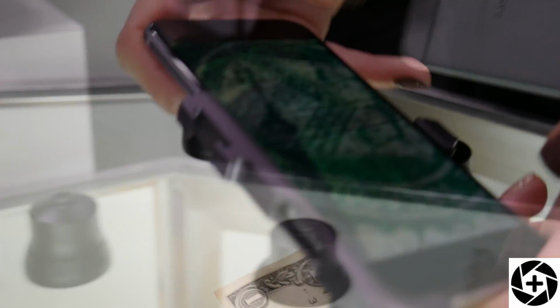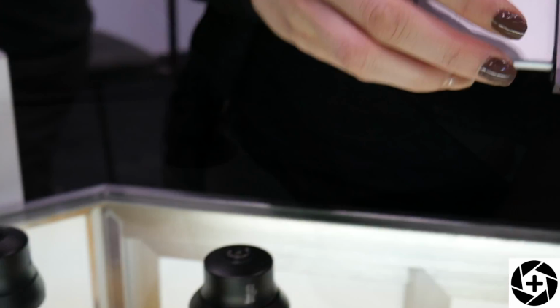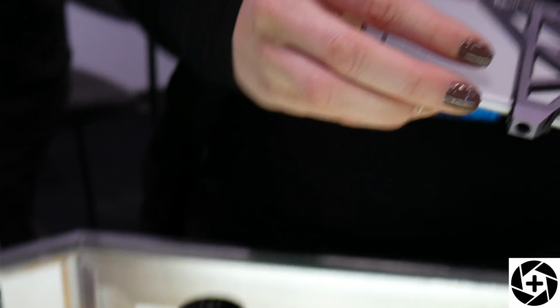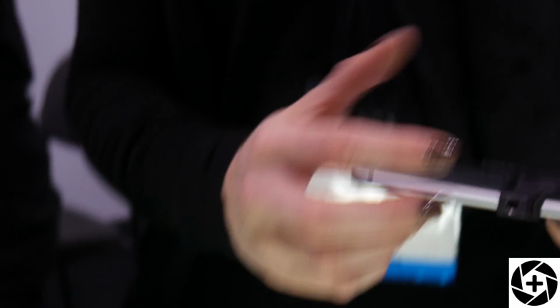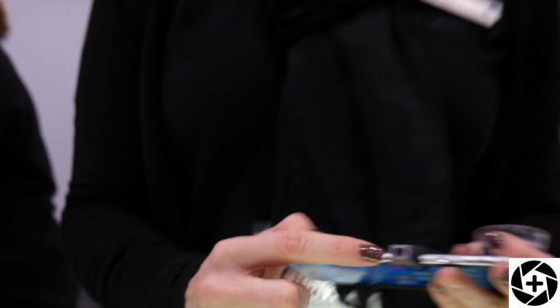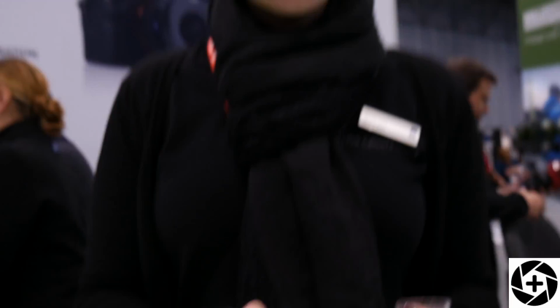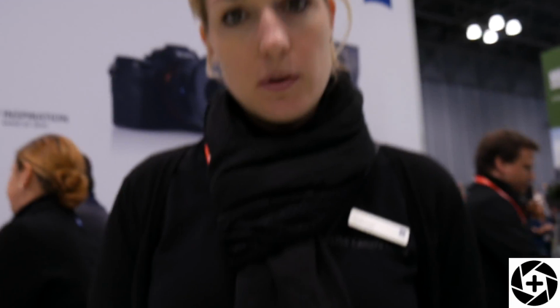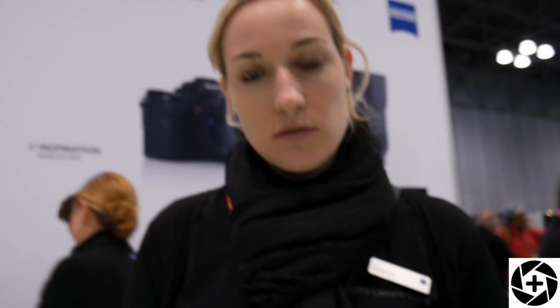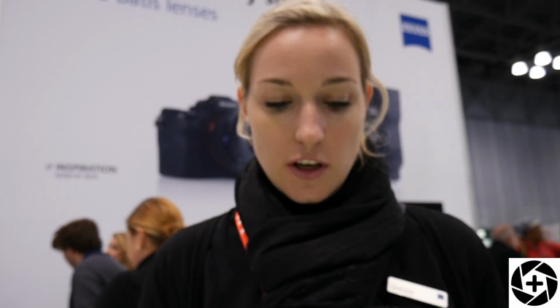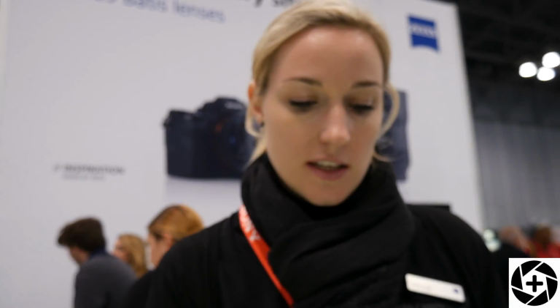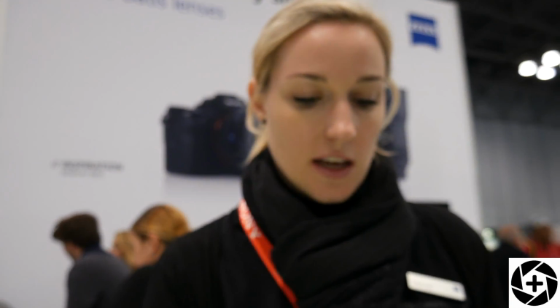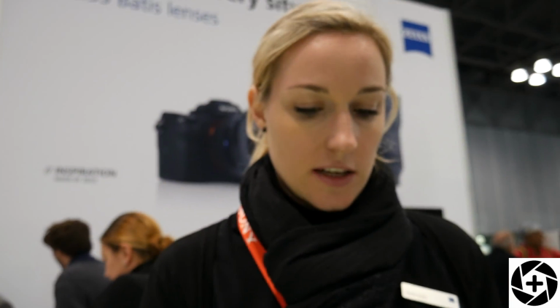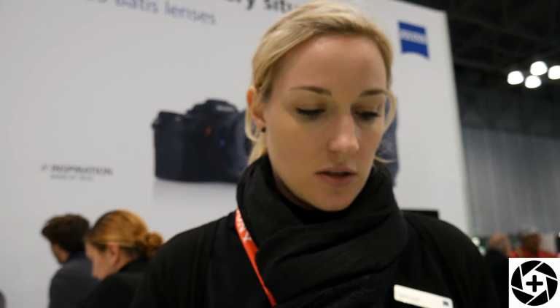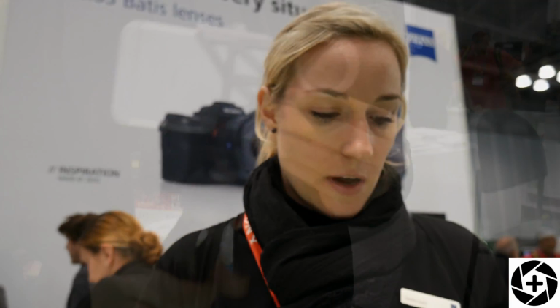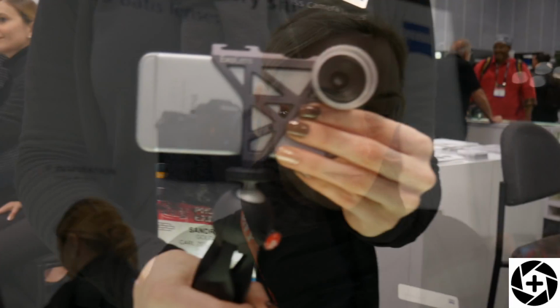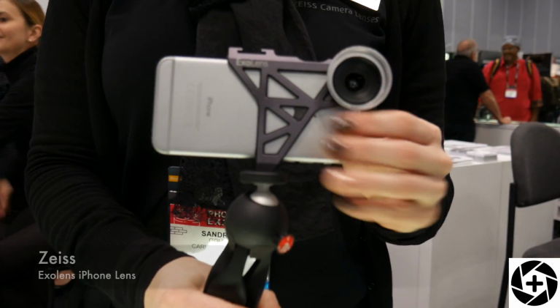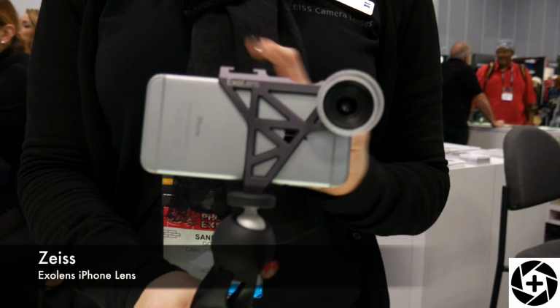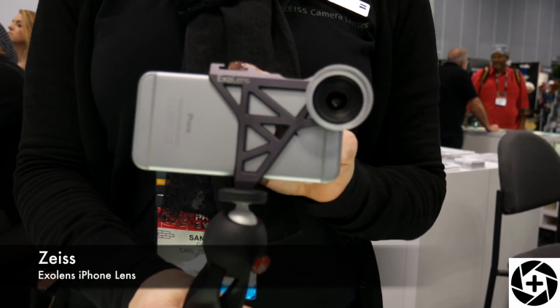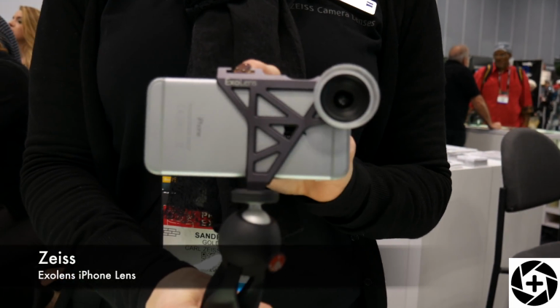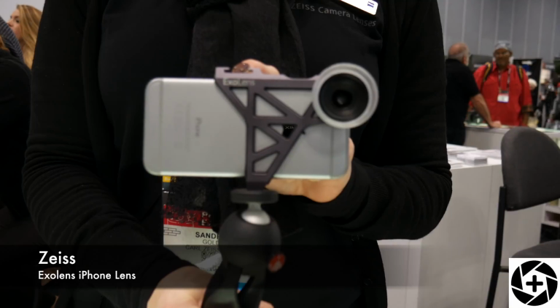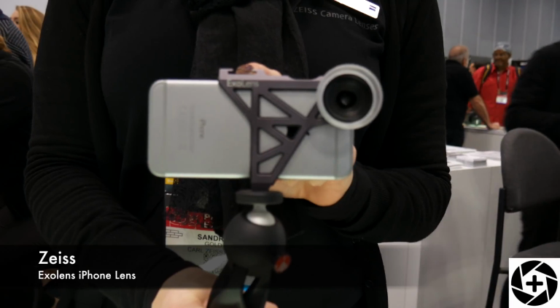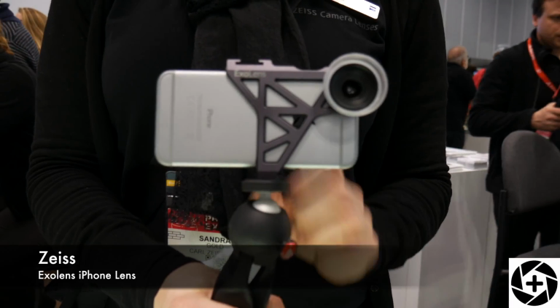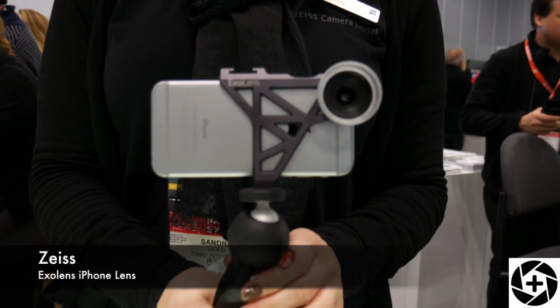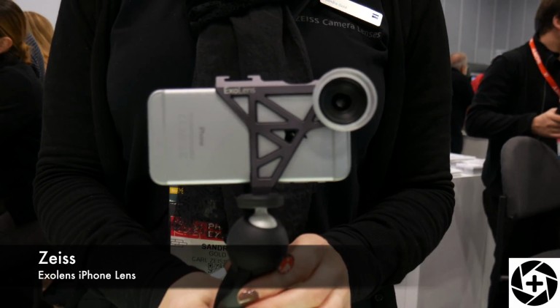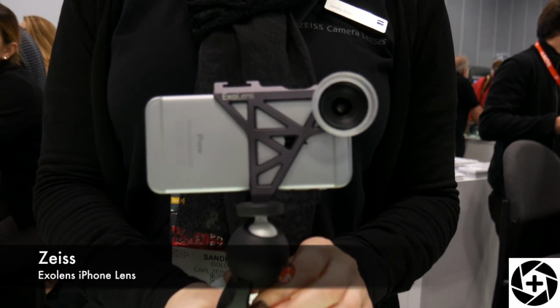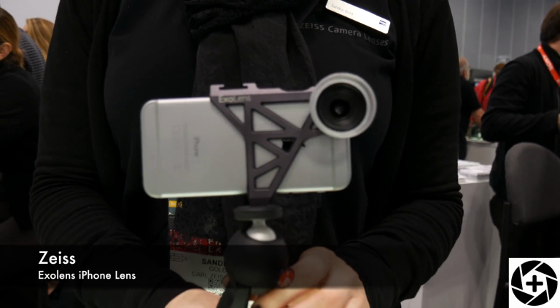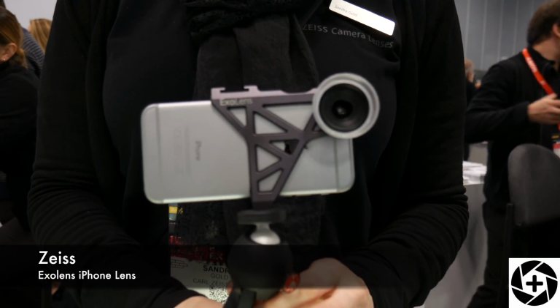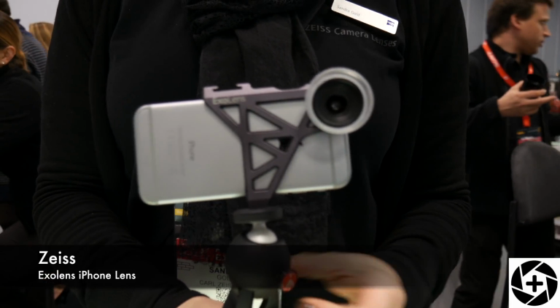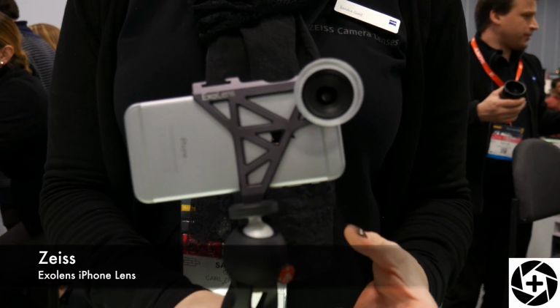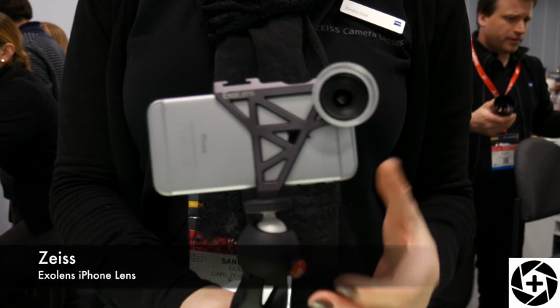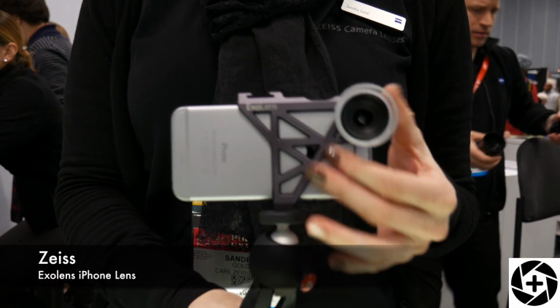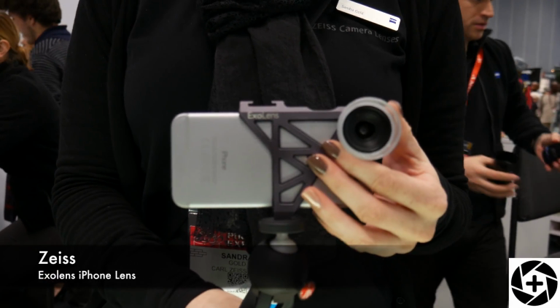The bracket has a standard tripod mount so you can easily attach a tripod. It also comes with a standard cold shoe mount so you can attach an external light or an external microphone, for example.